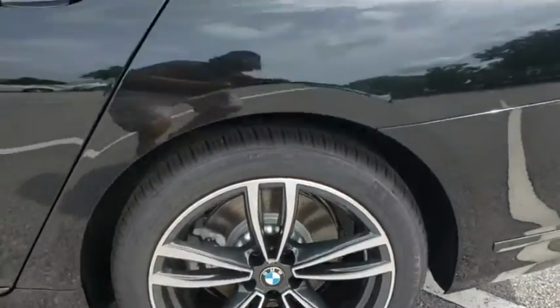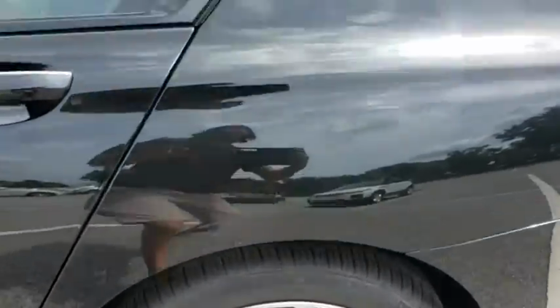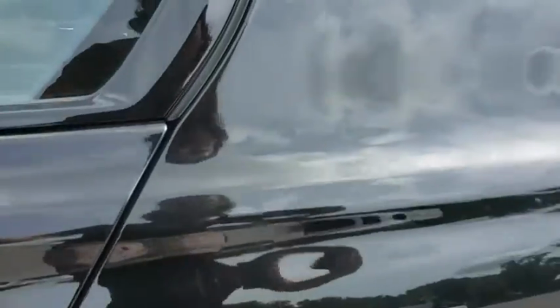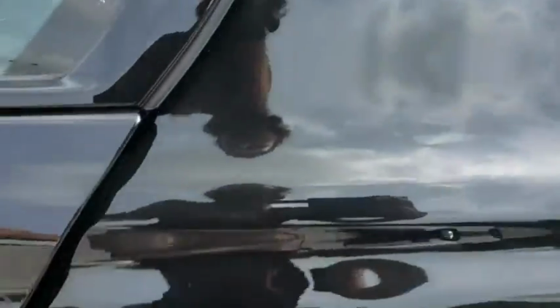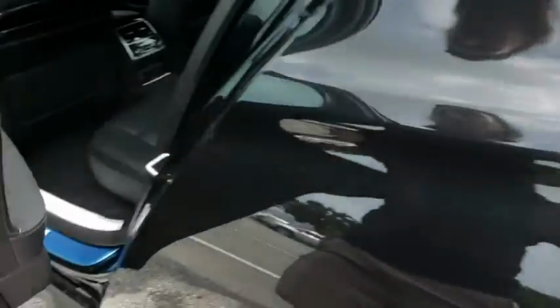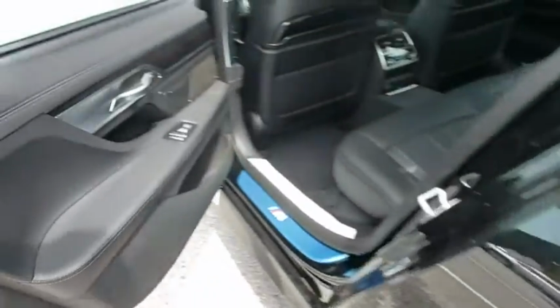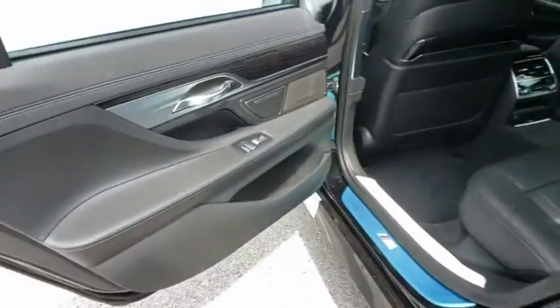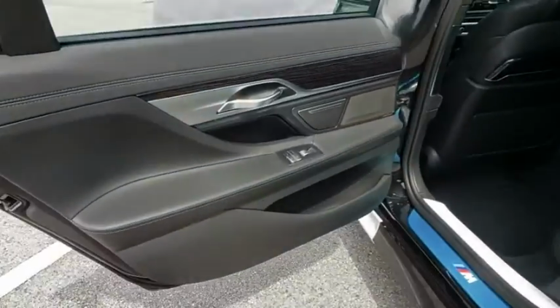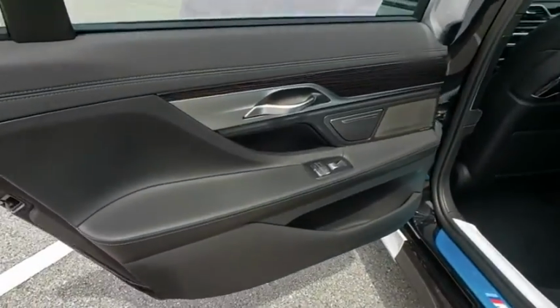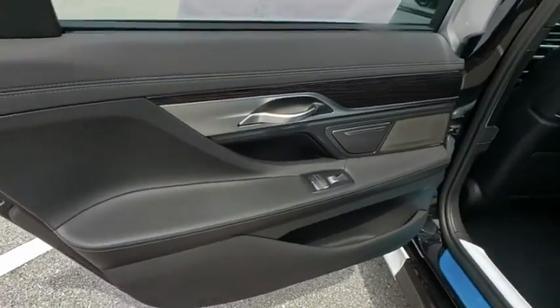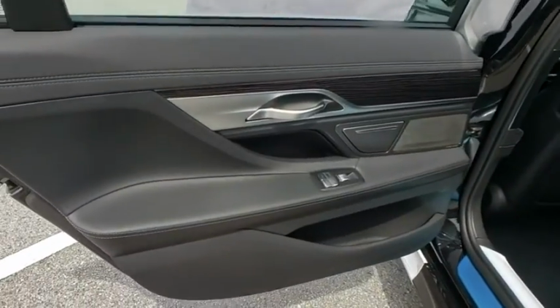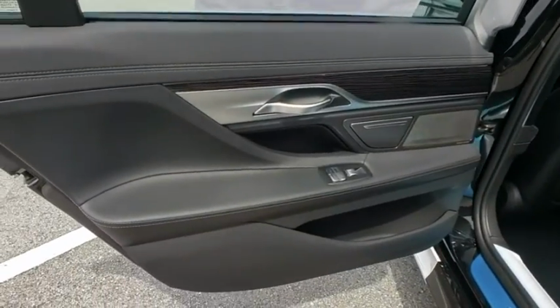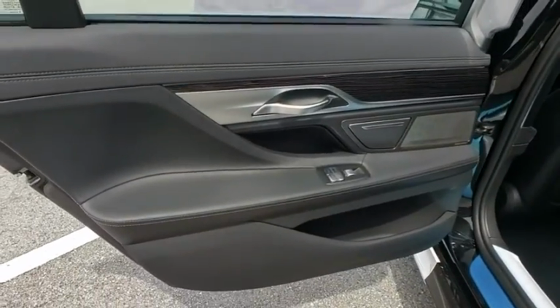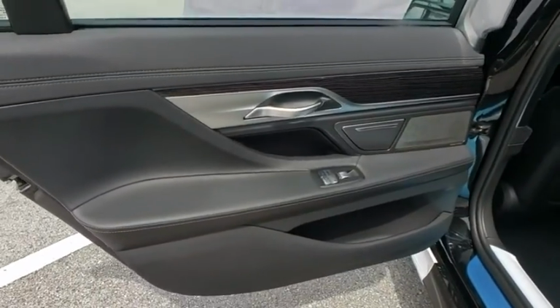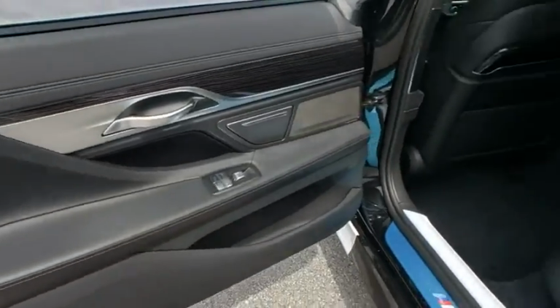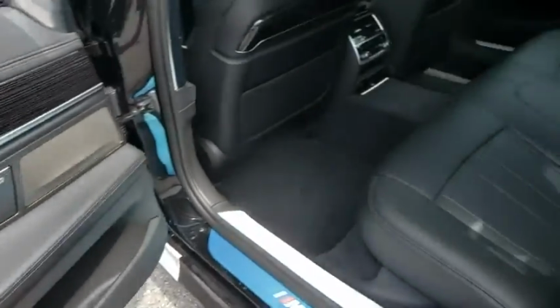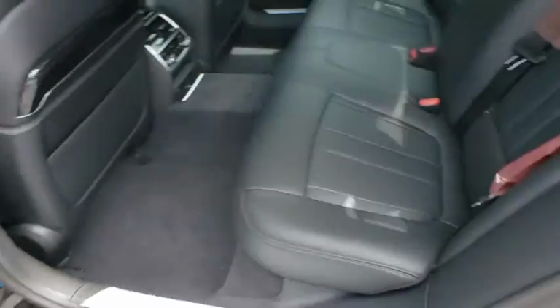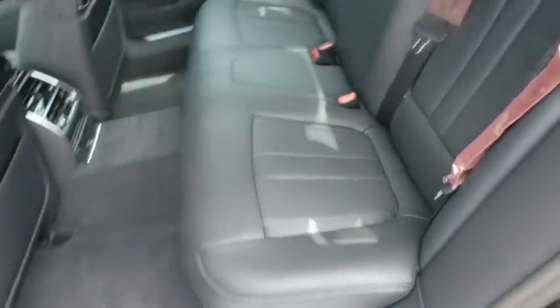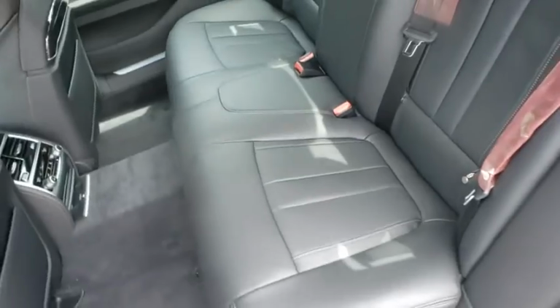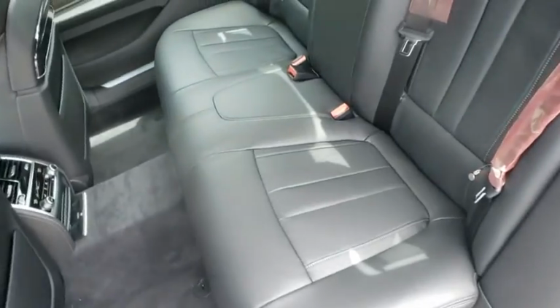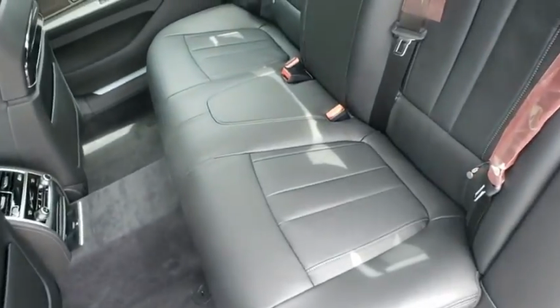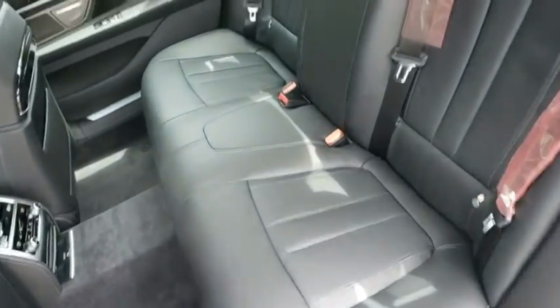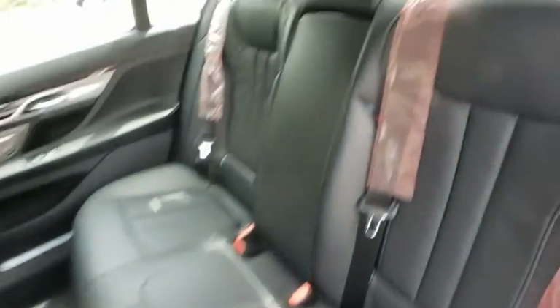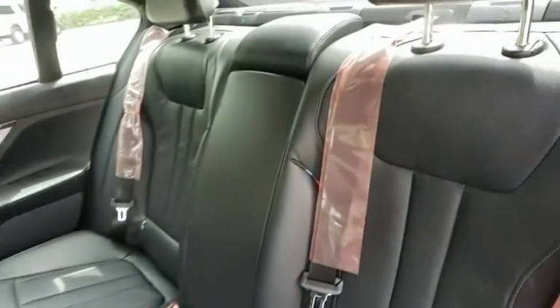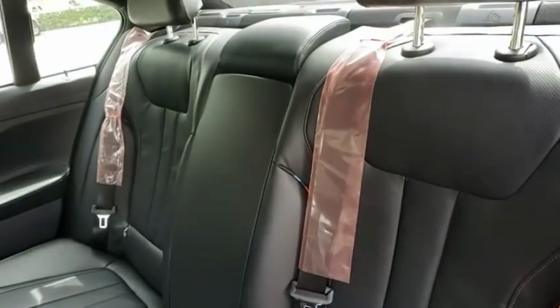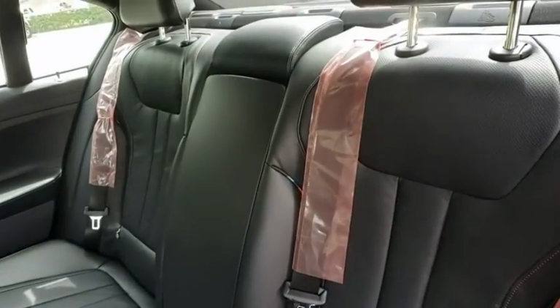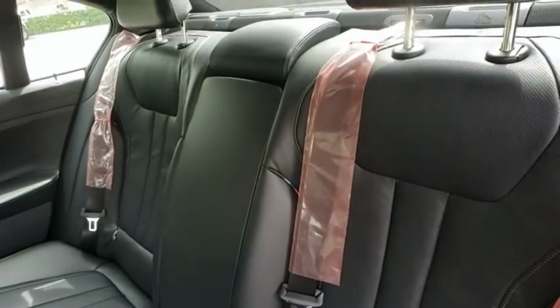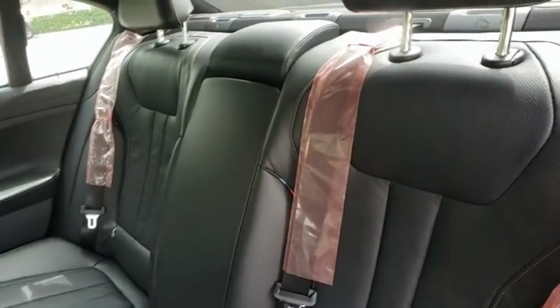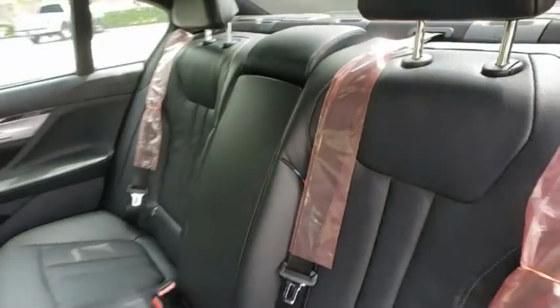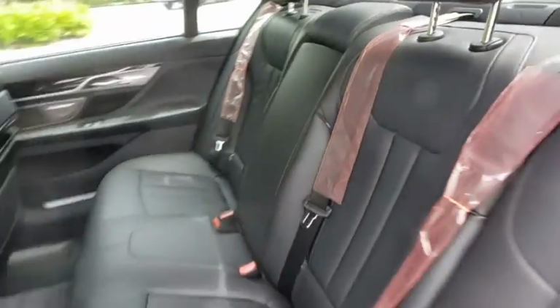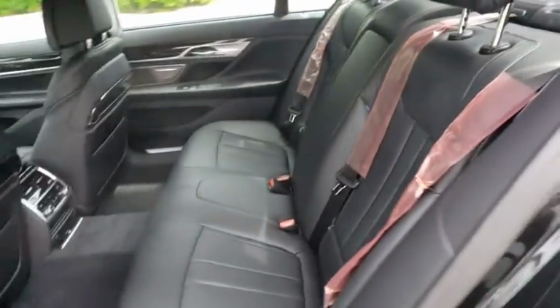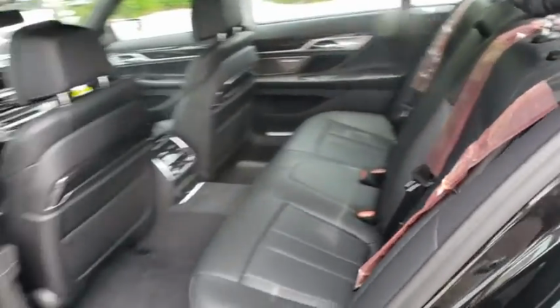Bluetooth, power steering, adjustable steering wheel, floor mats, four-wheel disc brakes, aluminum wheels, auto-dimming rear-view mirror, hard disk drive media storage.